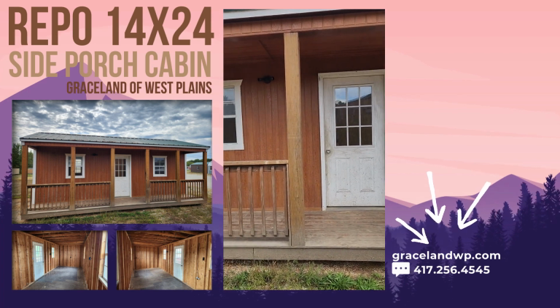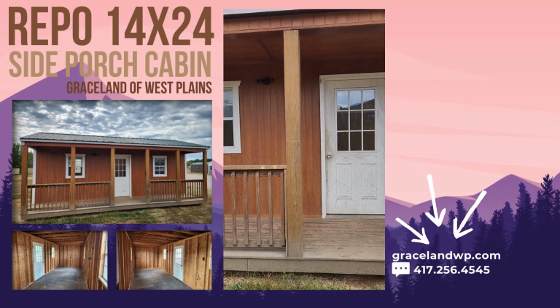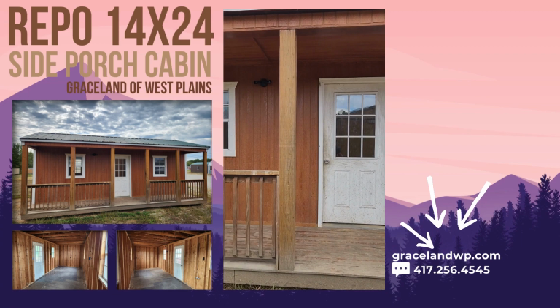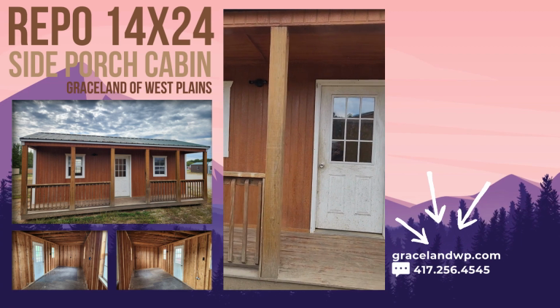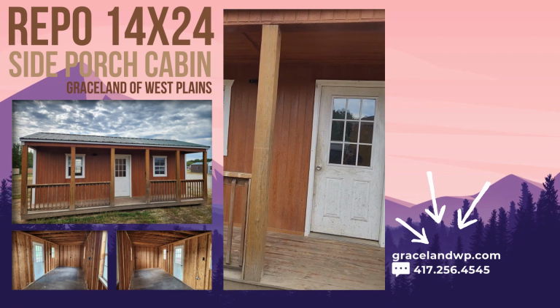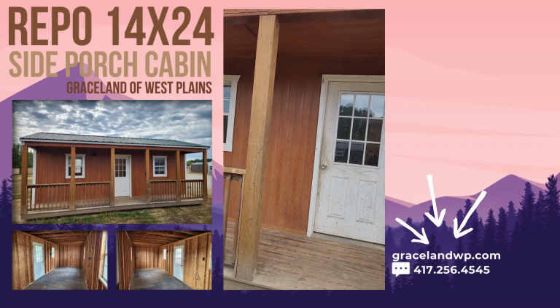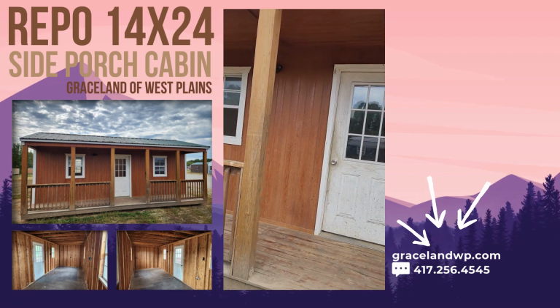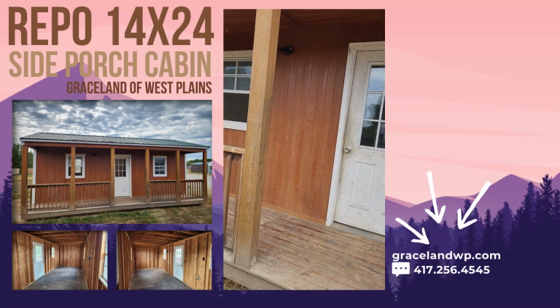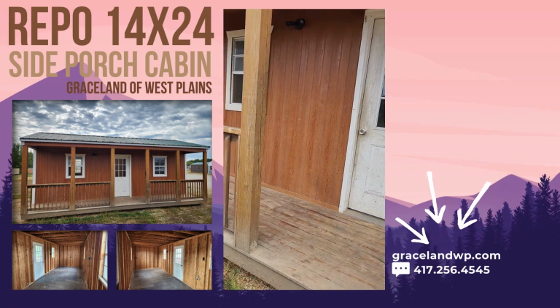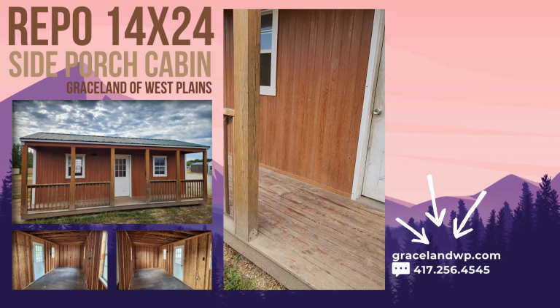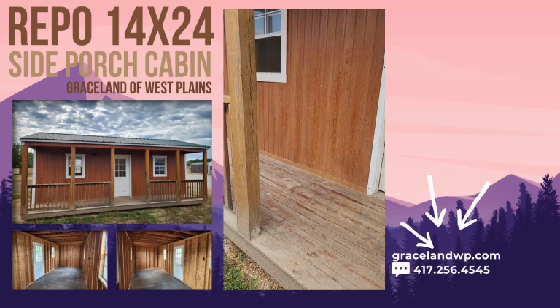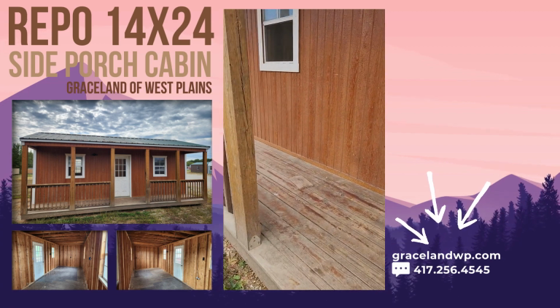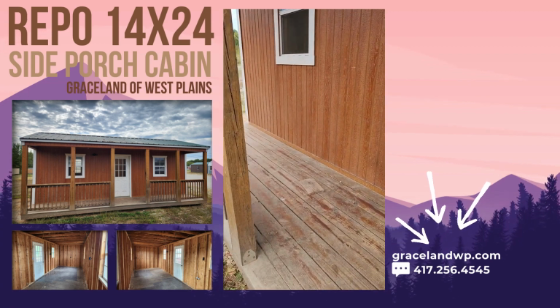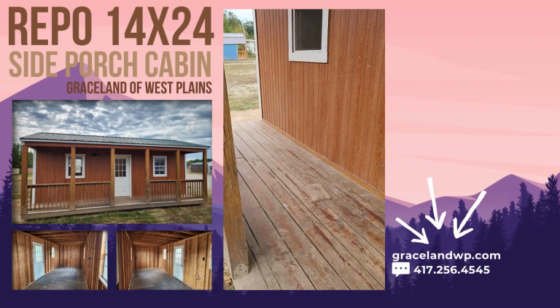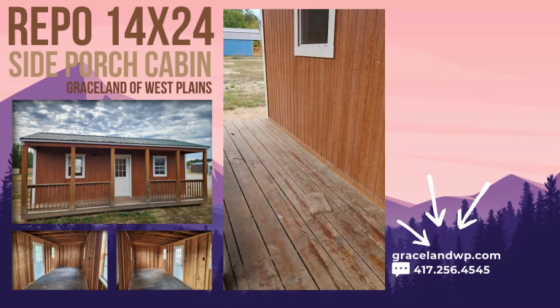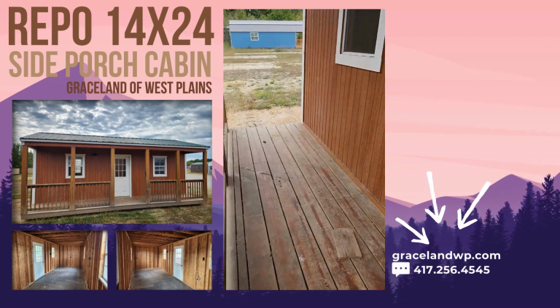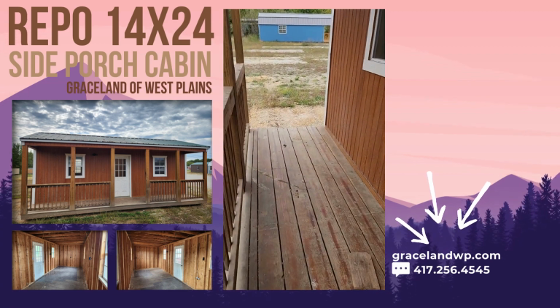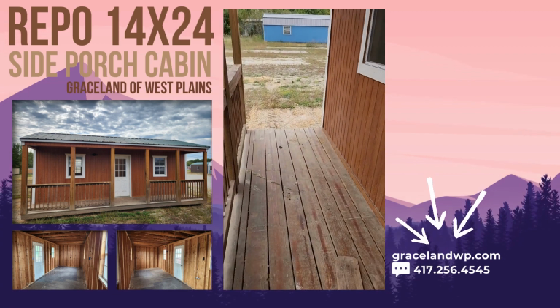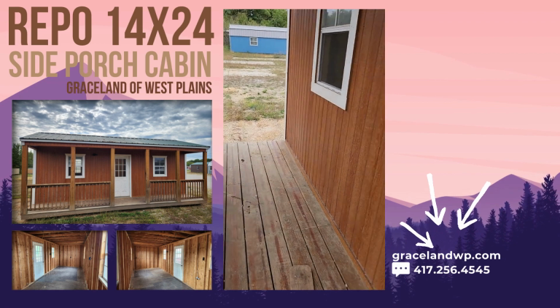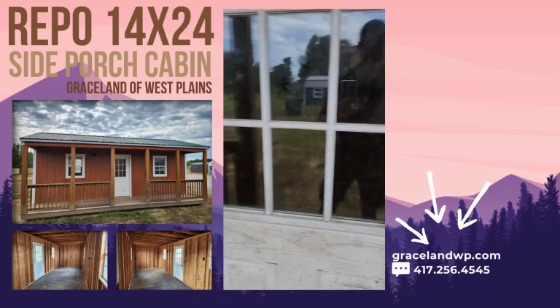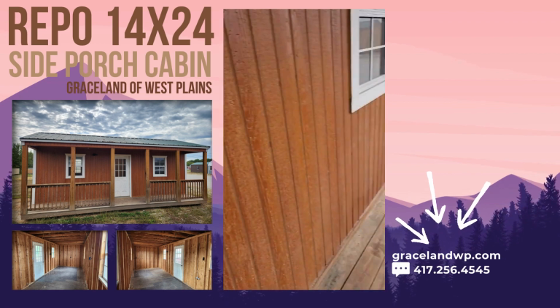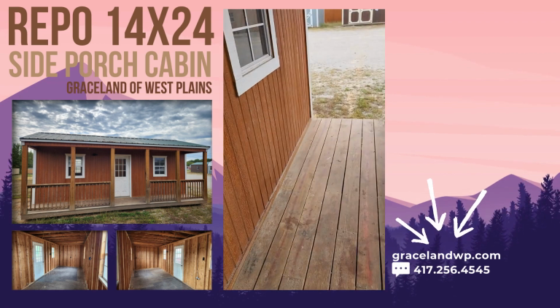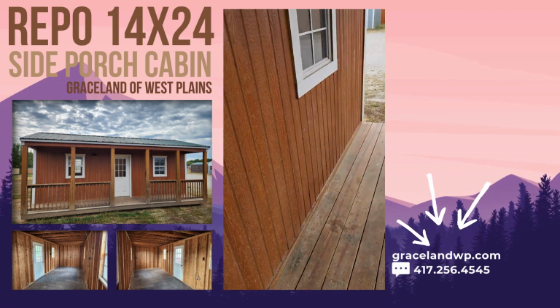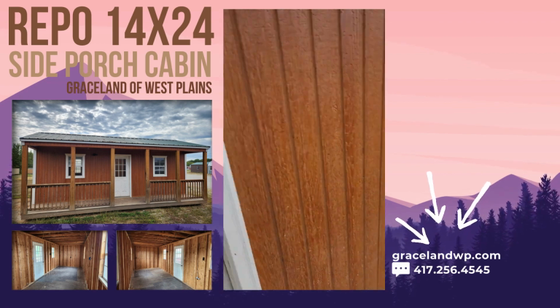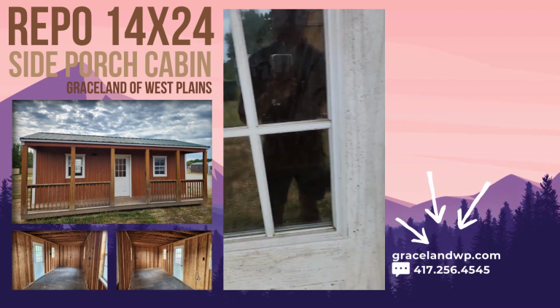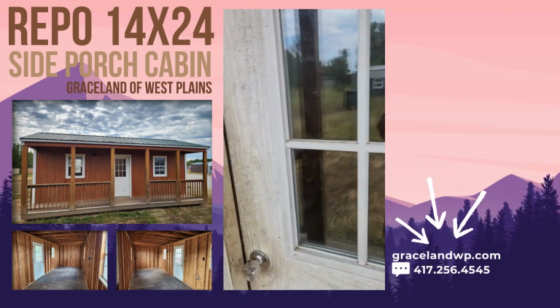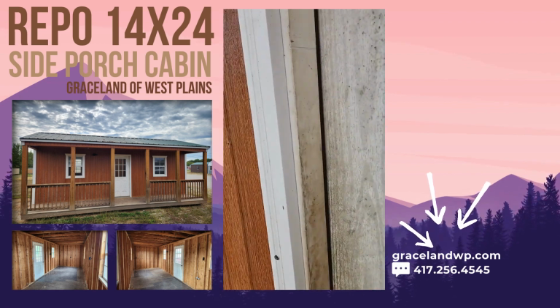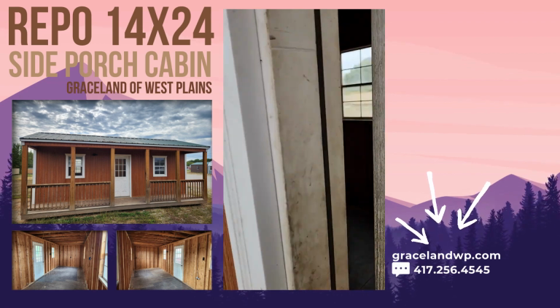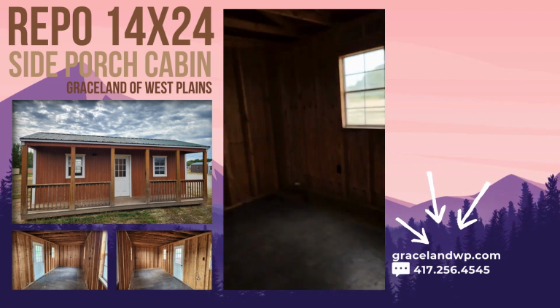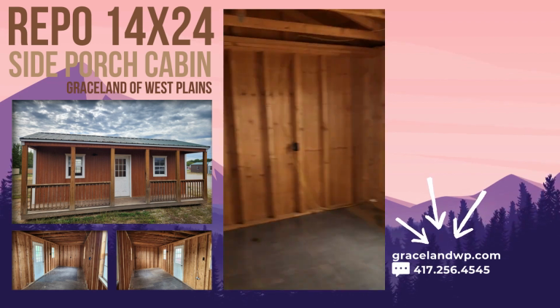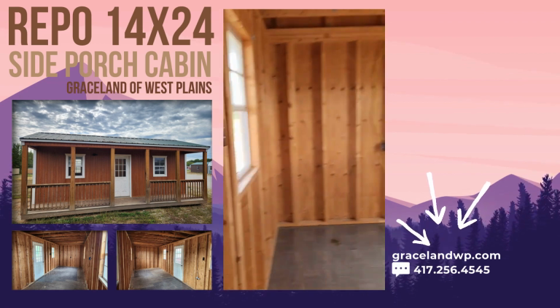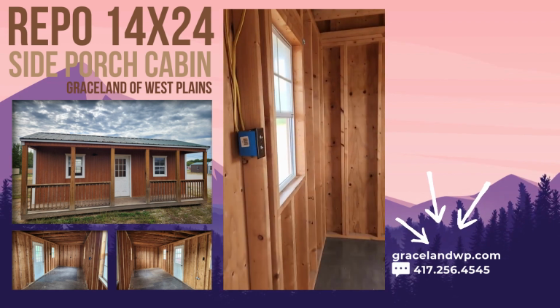Now remember, this is a repo — it's a five-year-old repo. Standard on all of our cabins is a porch that's four feet wide. Okay, let's go on inside.